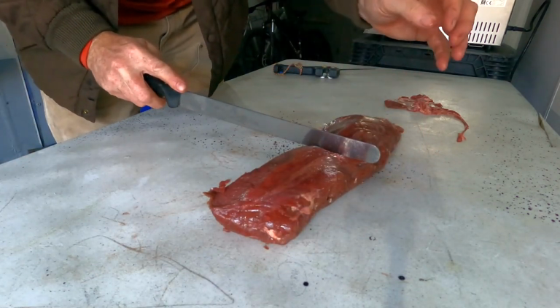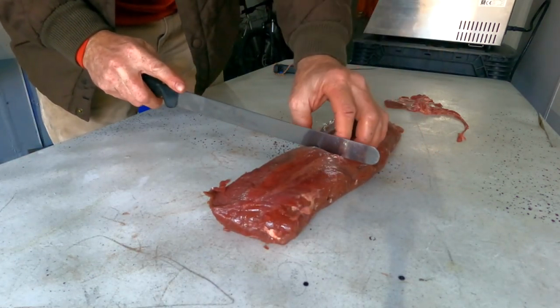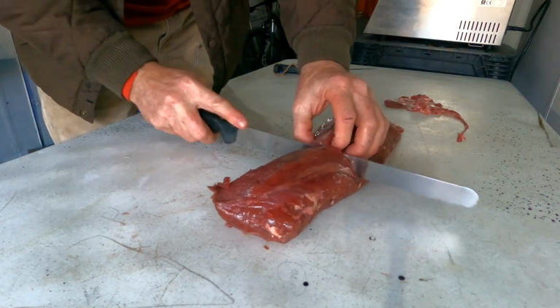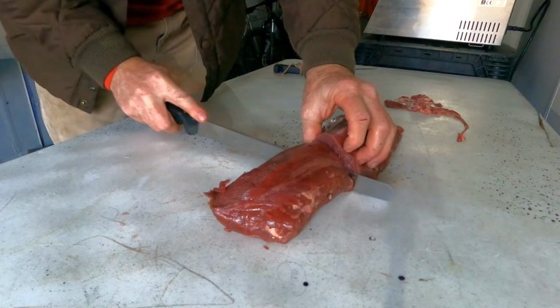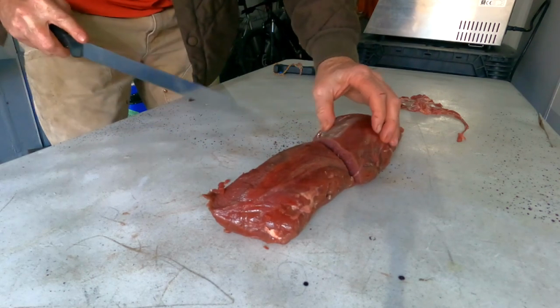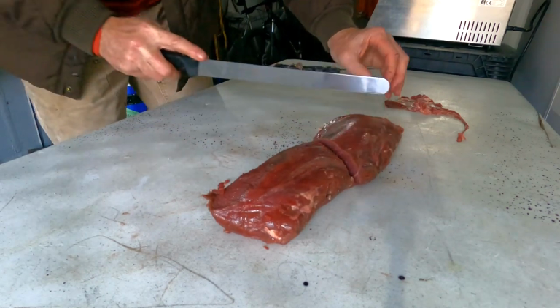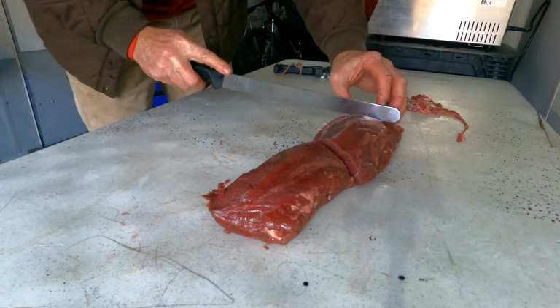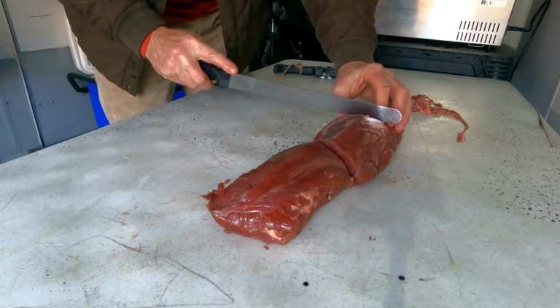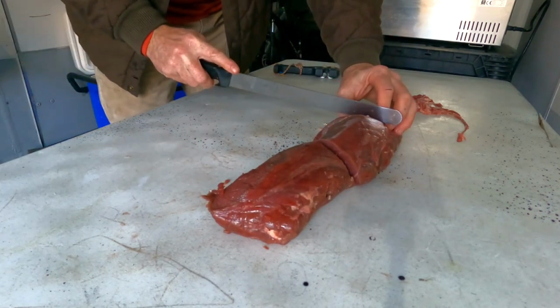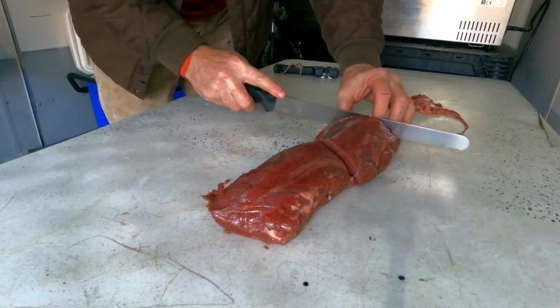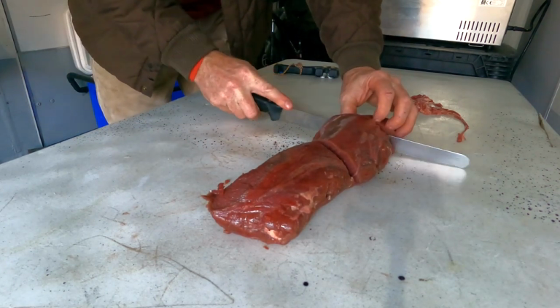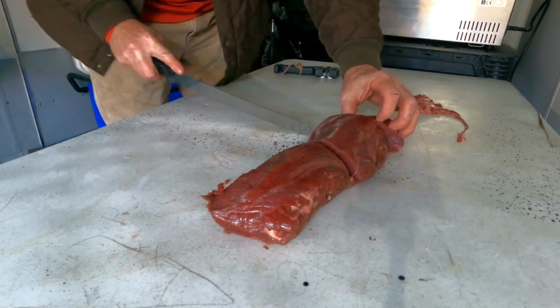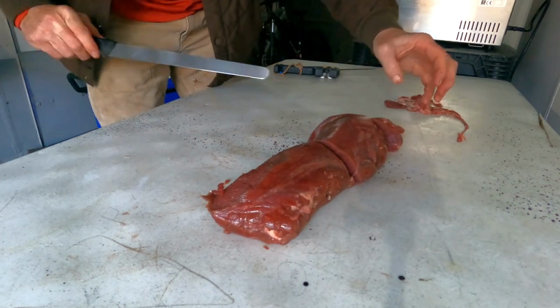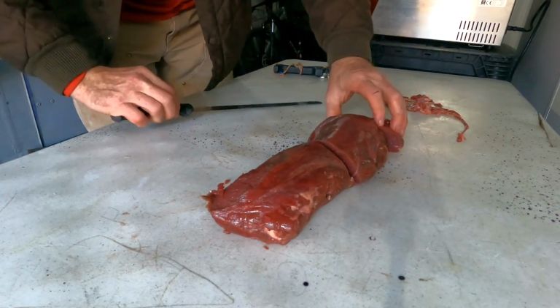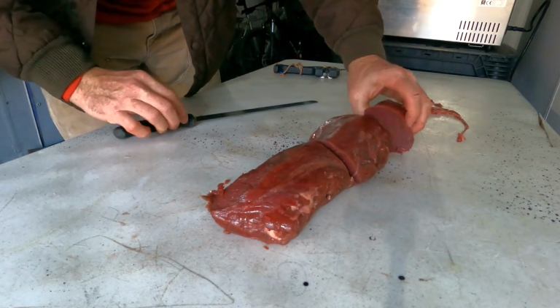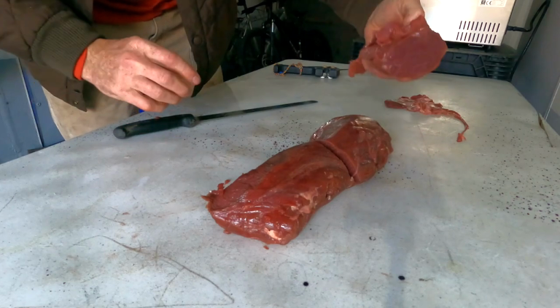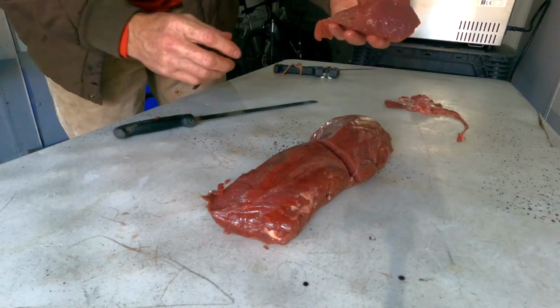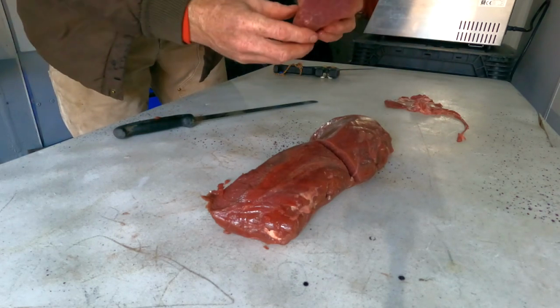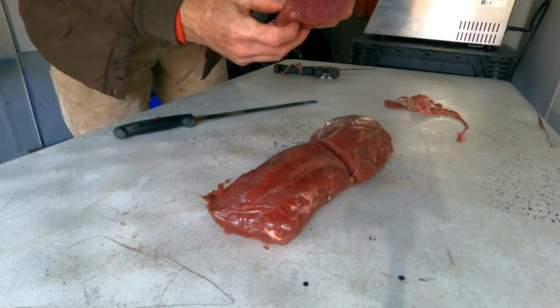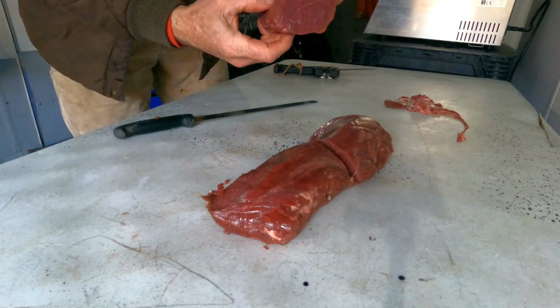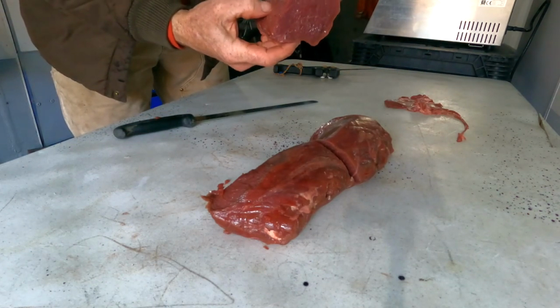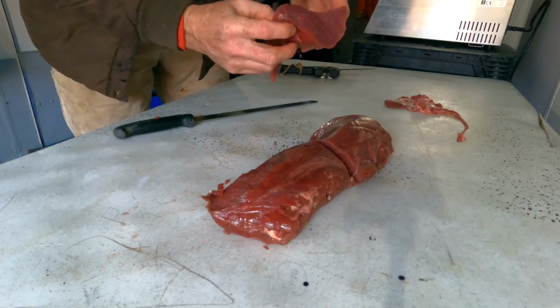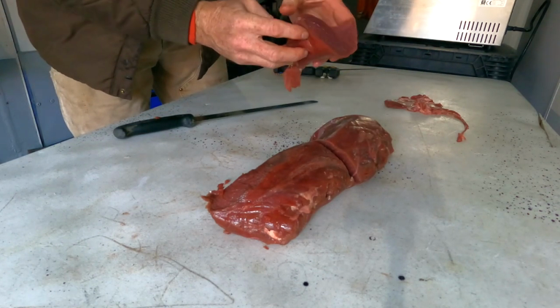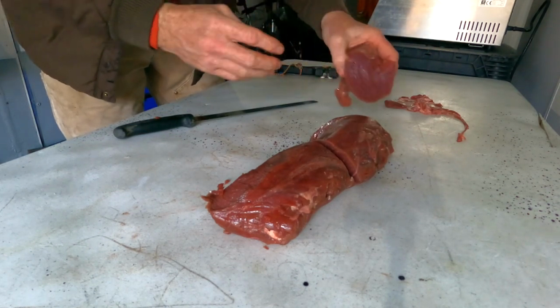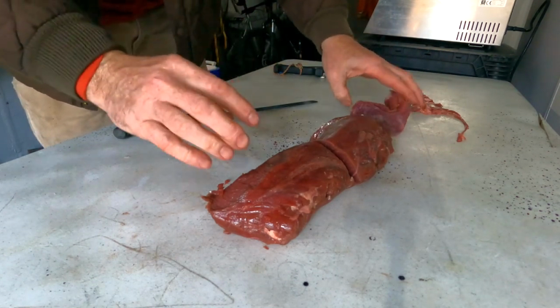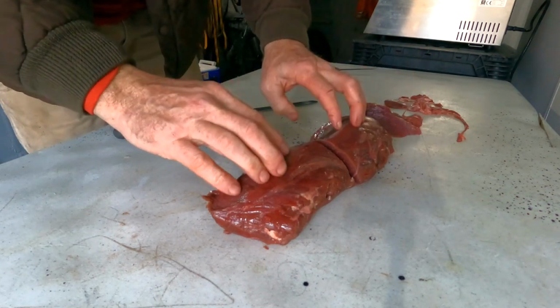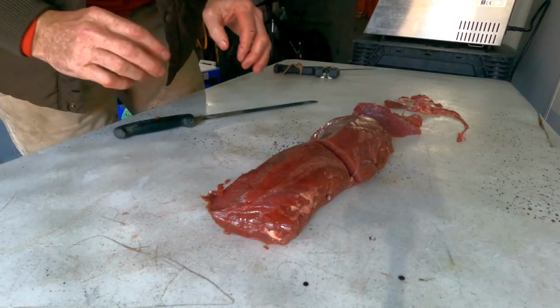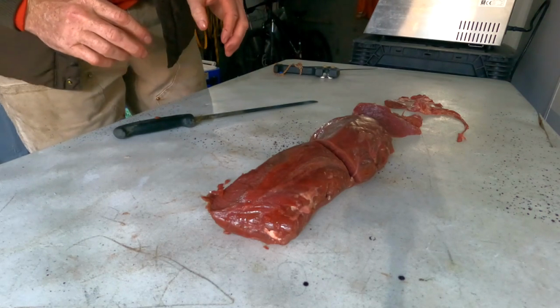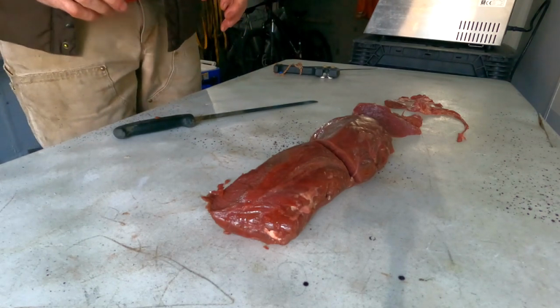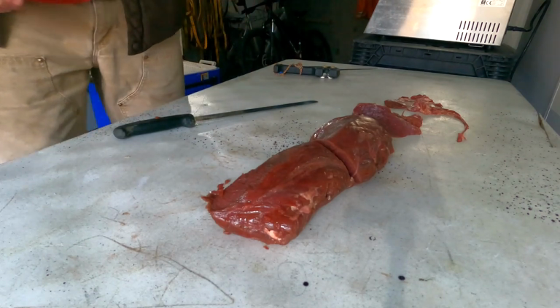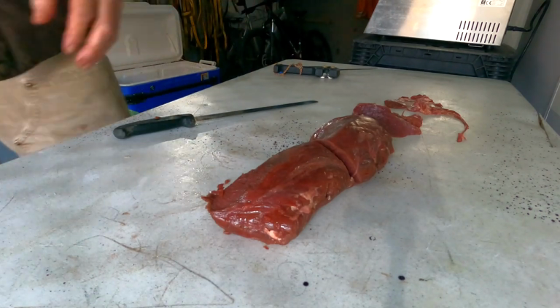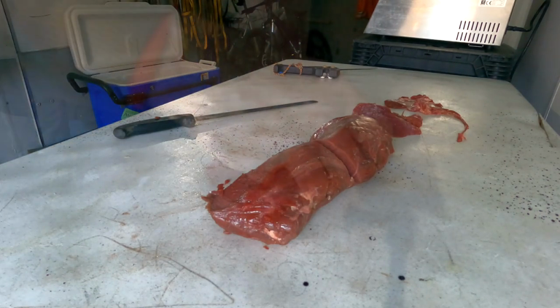Now I'm going to cut them about there and about there. This piece I'll end up making a roast out of — it's like the best roast ever. And then I'll package these two here up in vacuum packer bags.